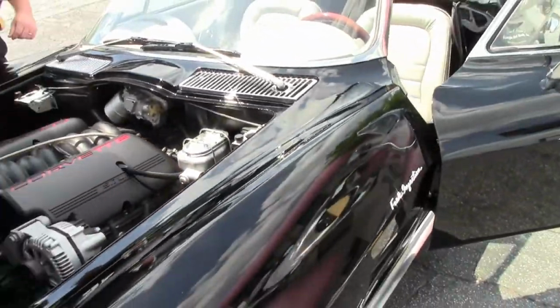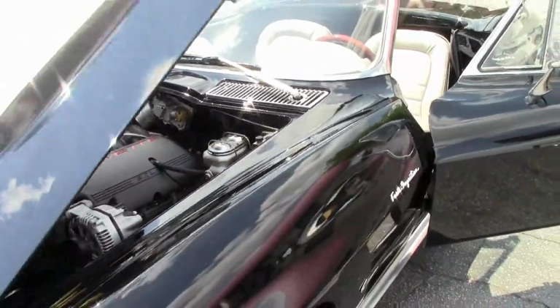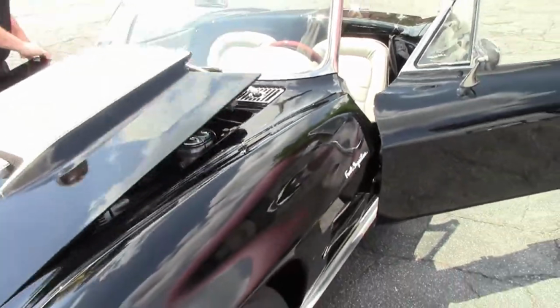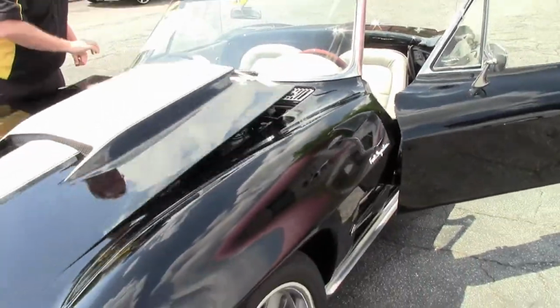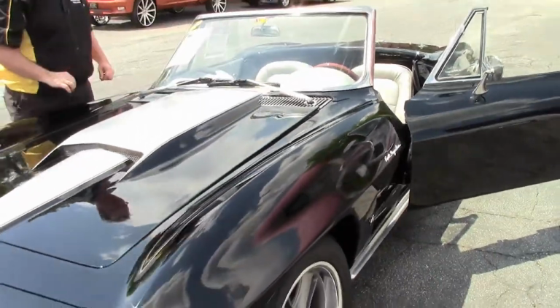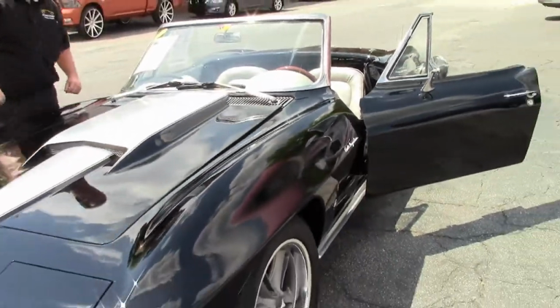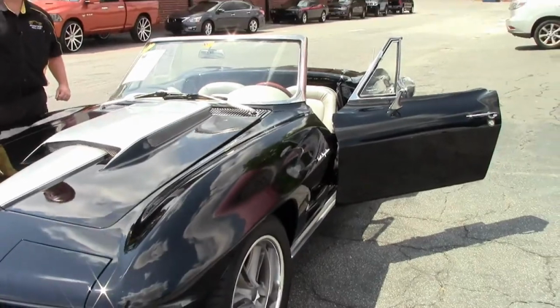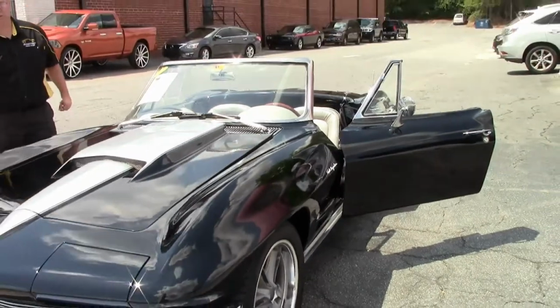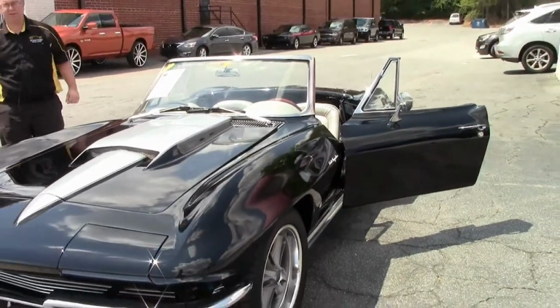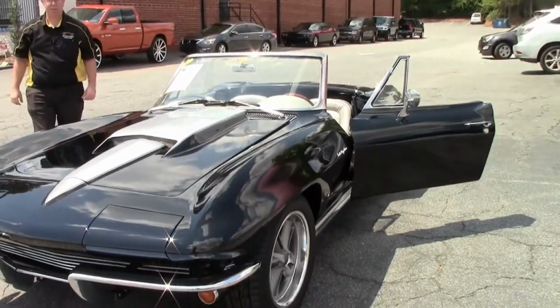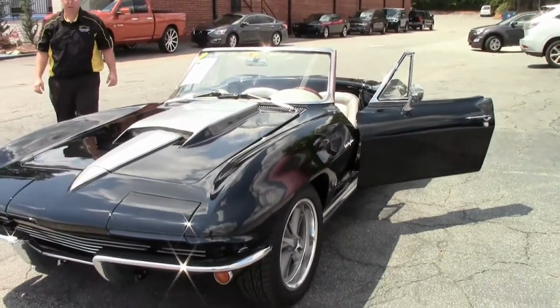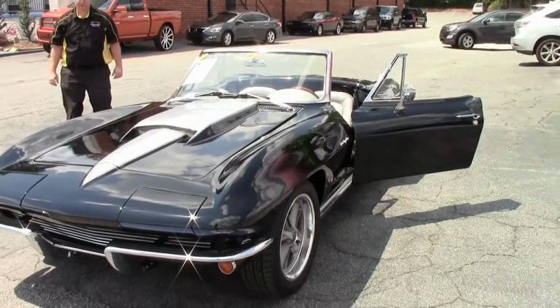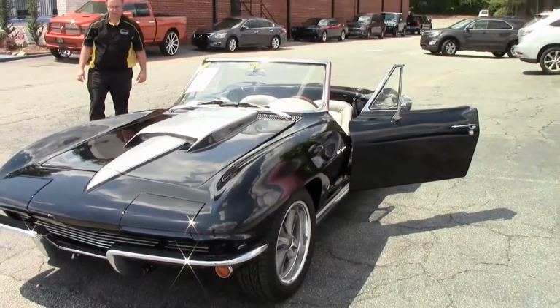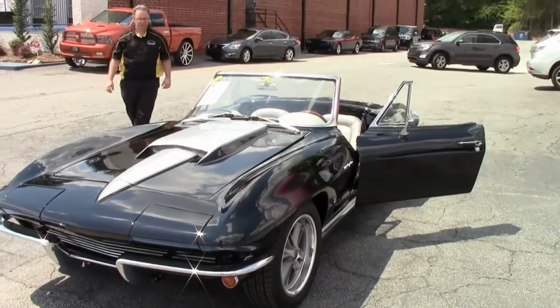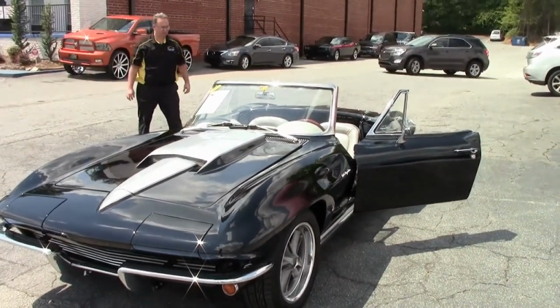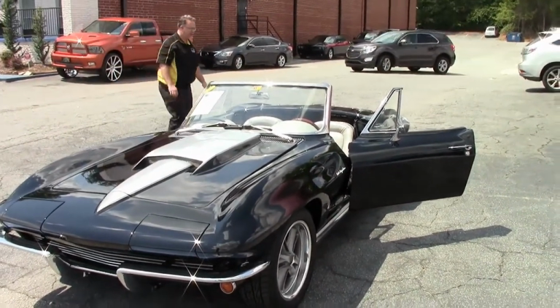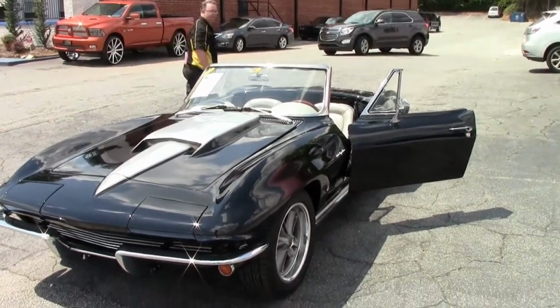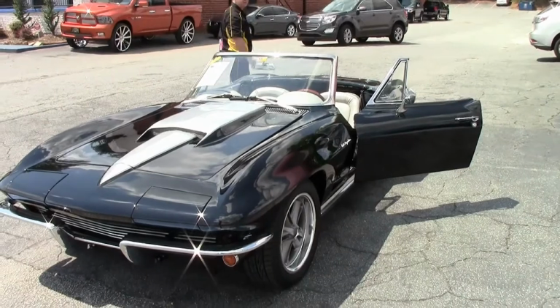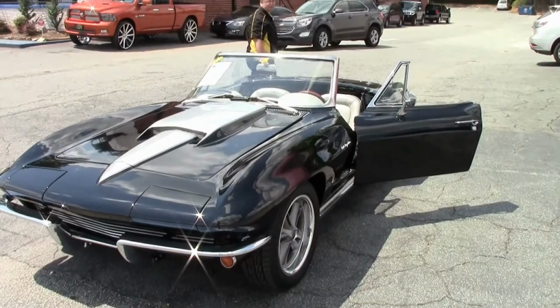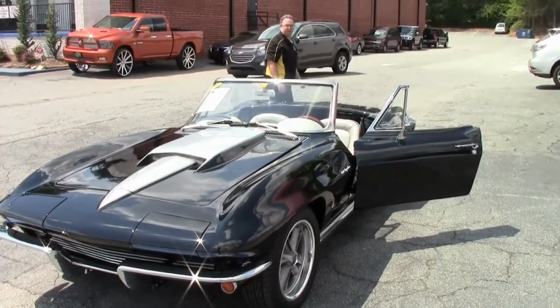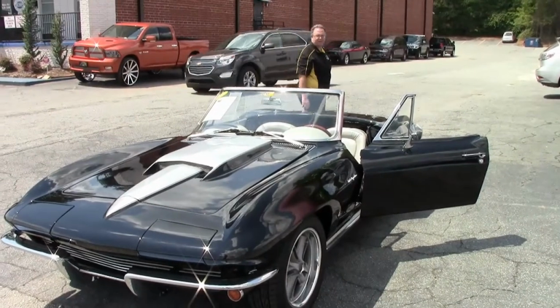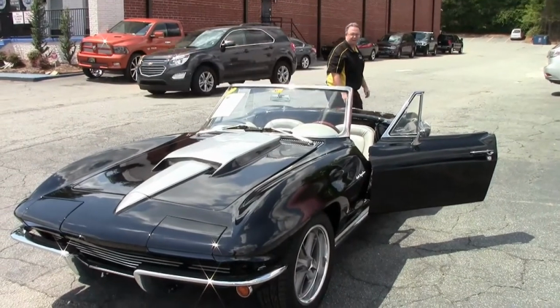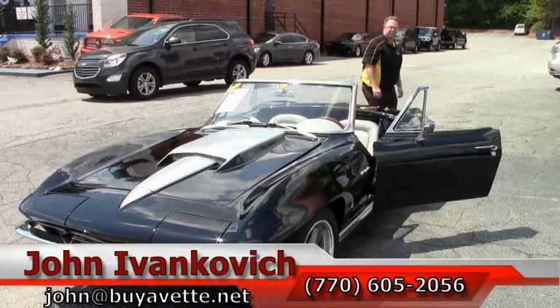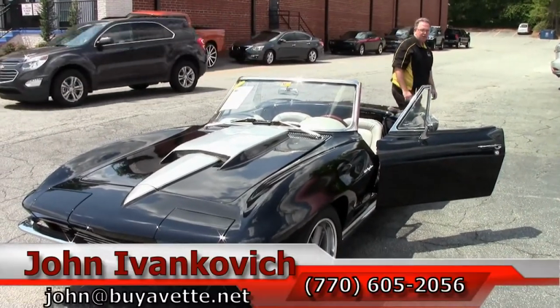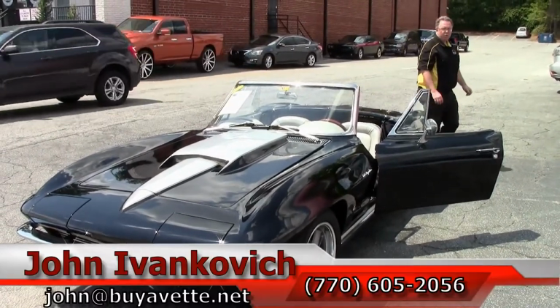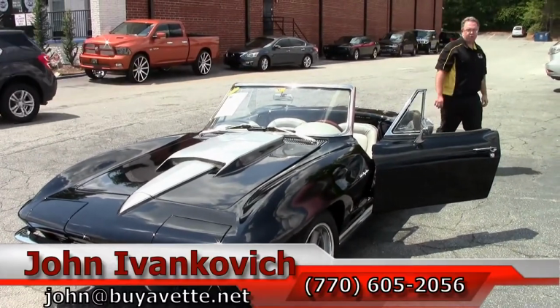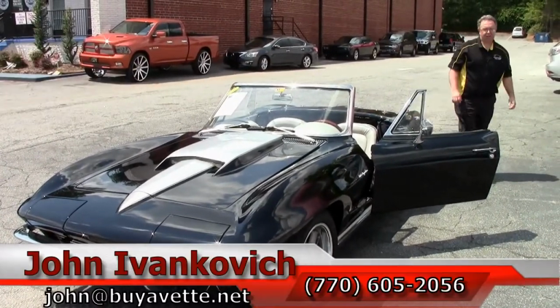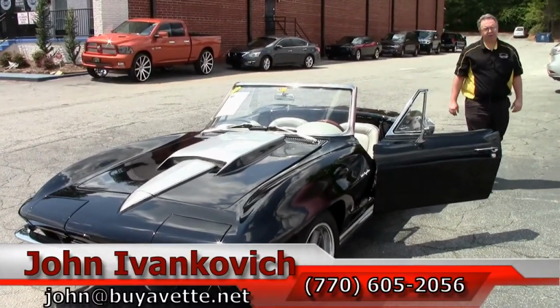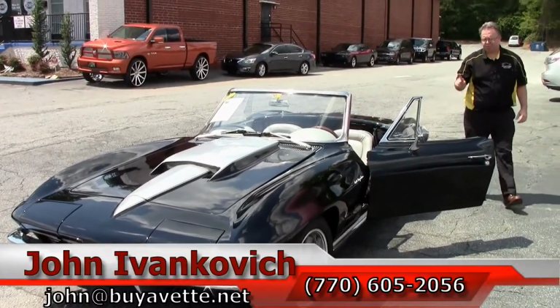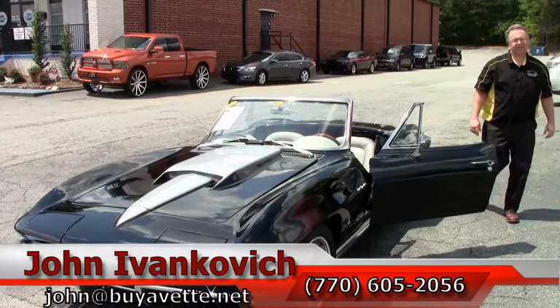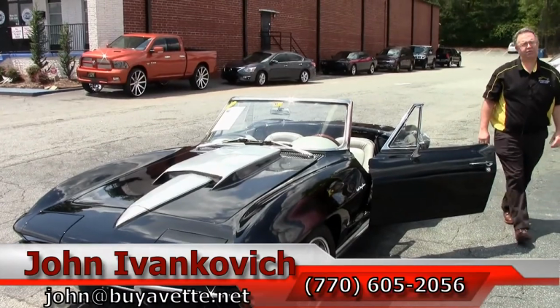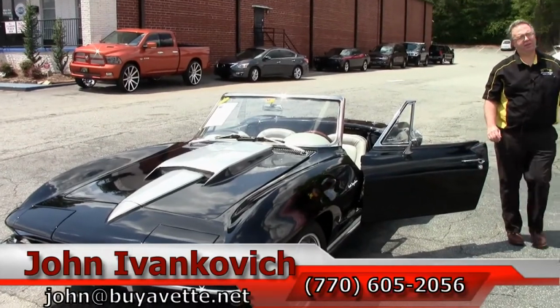Folks, if you'd like to know more about this Corvette or any of the Corvettes we carry in stock, please give me a call at 770-605-2056 or email john at buyavet.net. We'll look forward to seeing you on the road, and we'll take this one for a little spin.